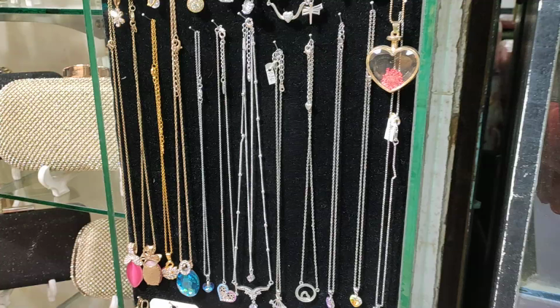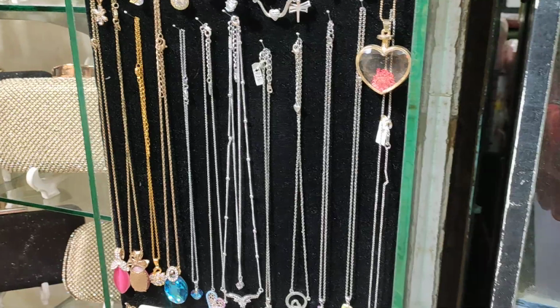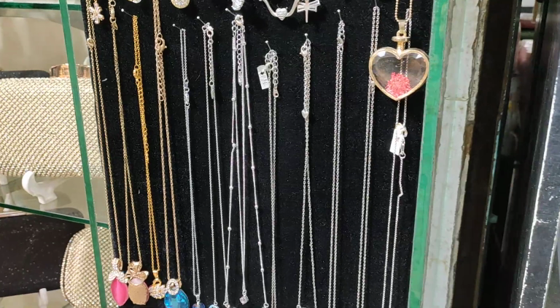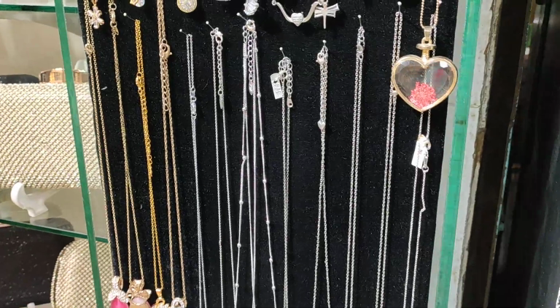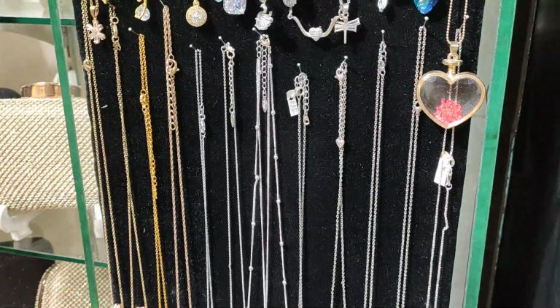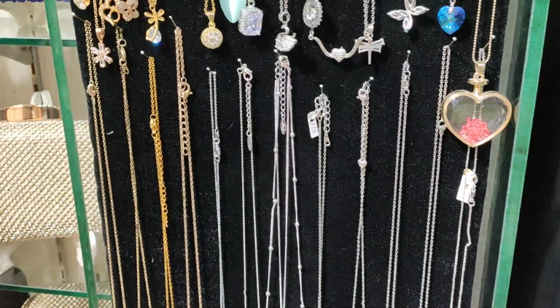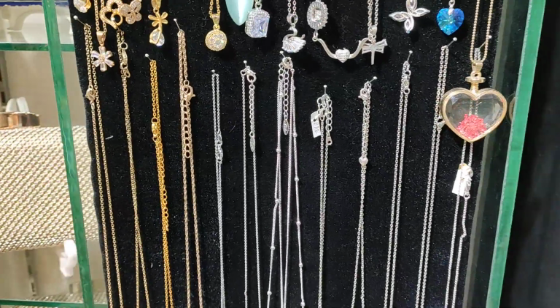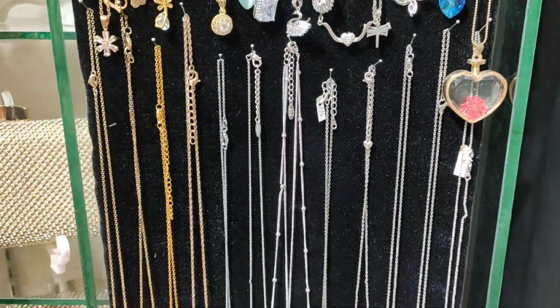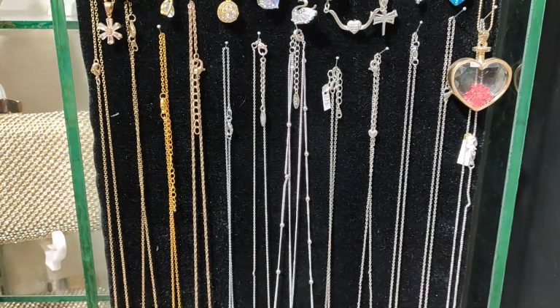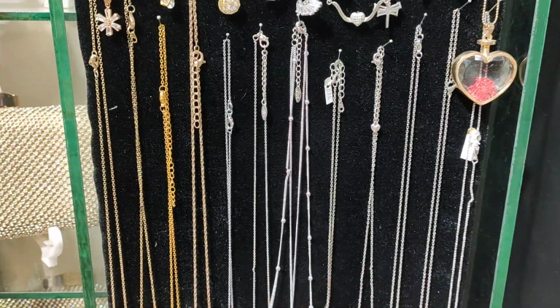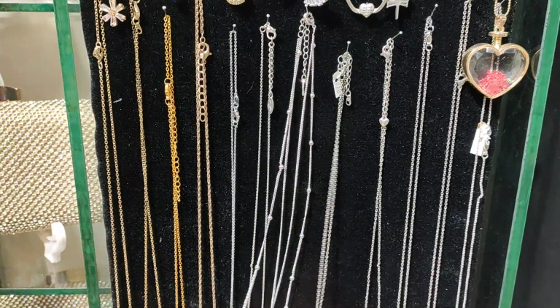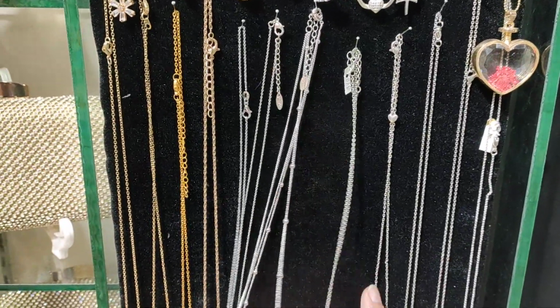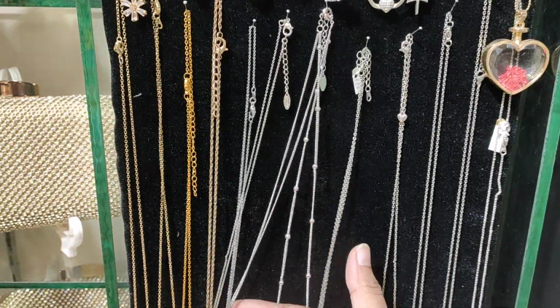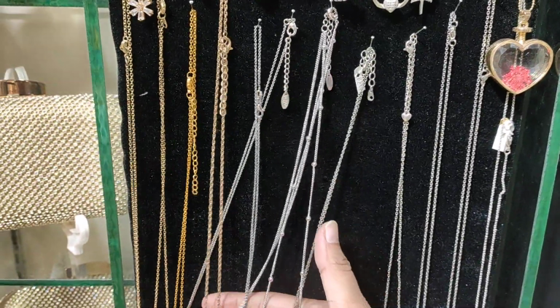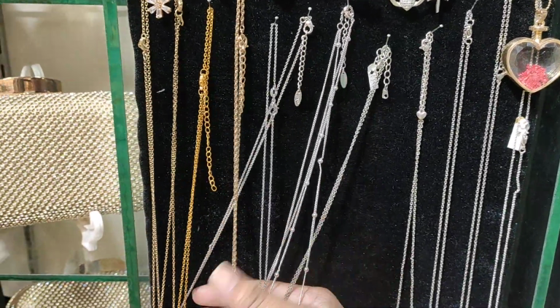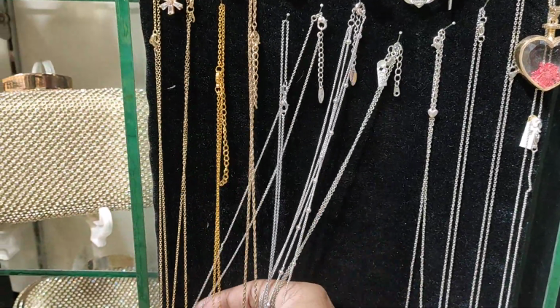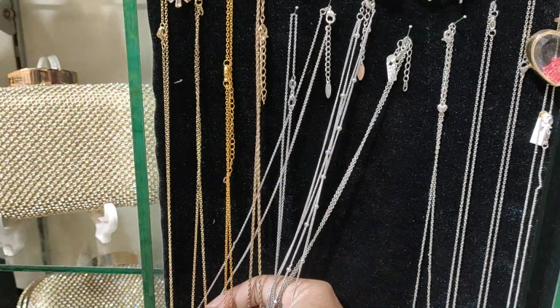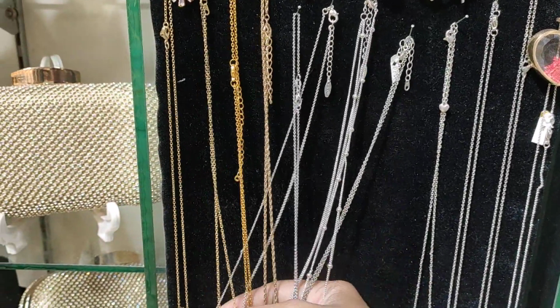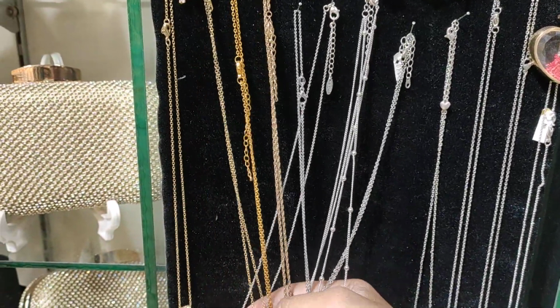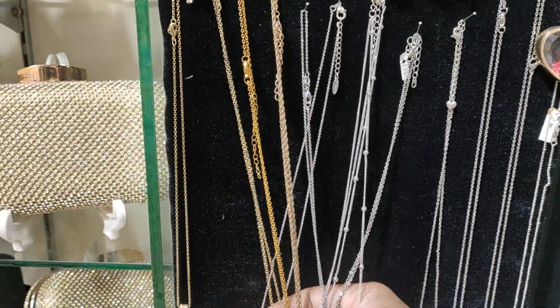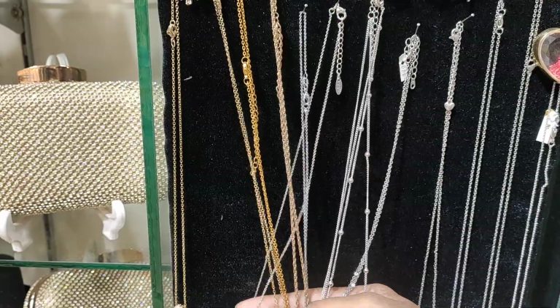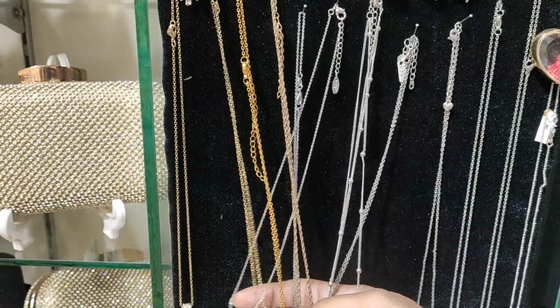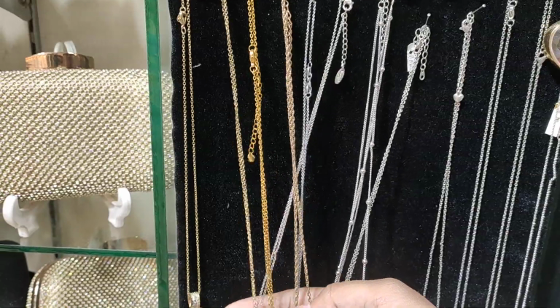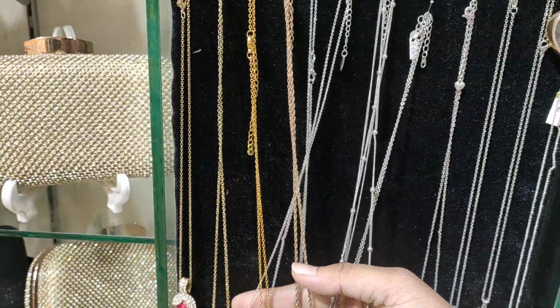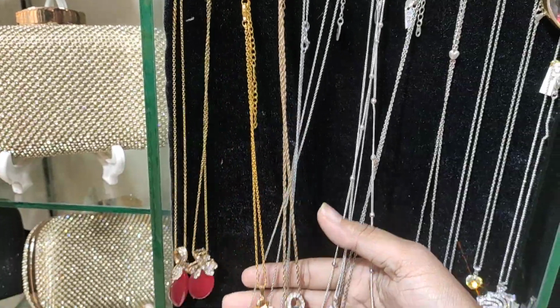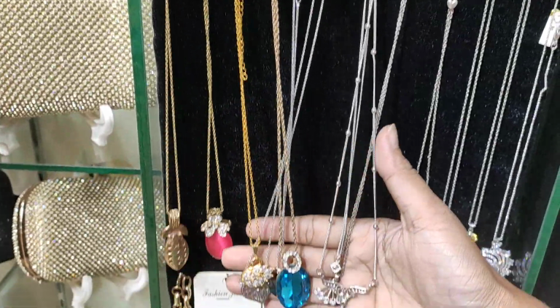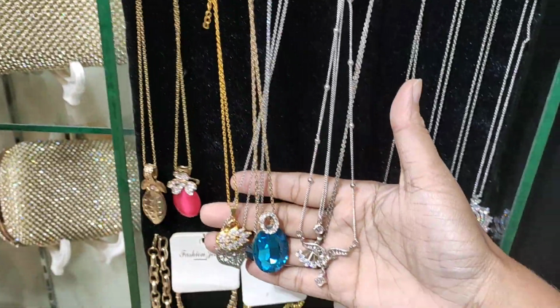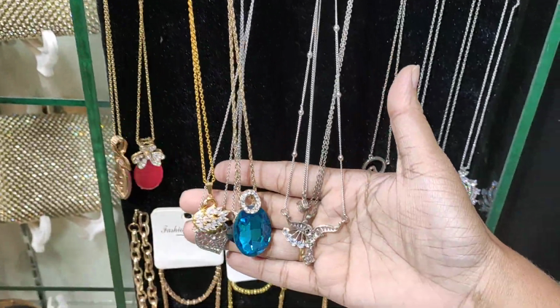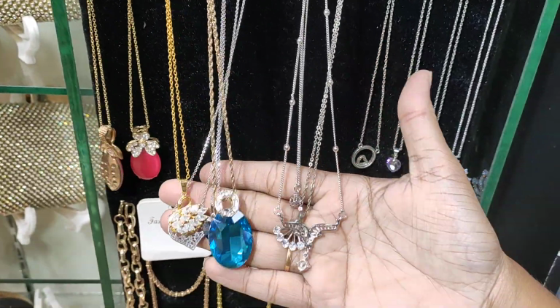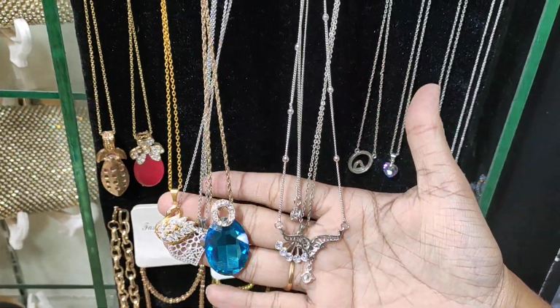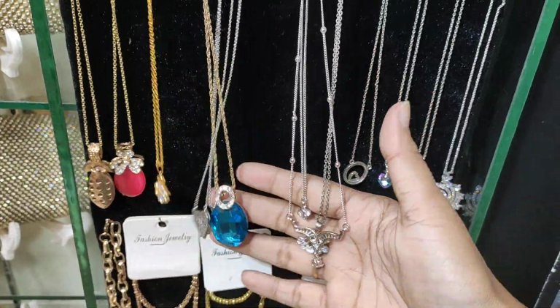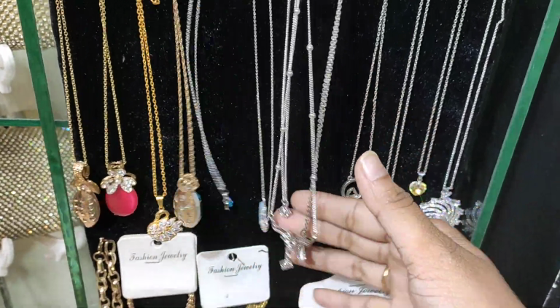Hello guys, Assalamualaikum, welcome back to my channel, Rithisblog. Now we have the same pattern chain collection.